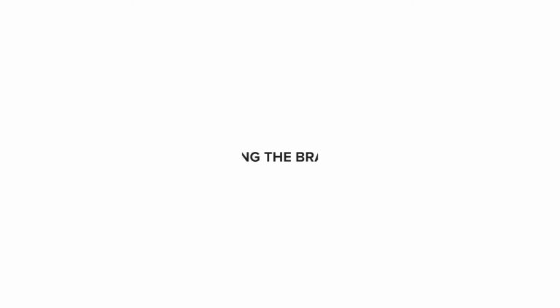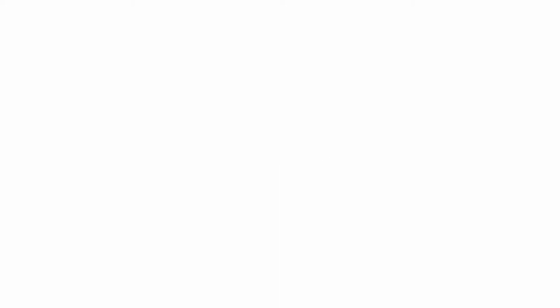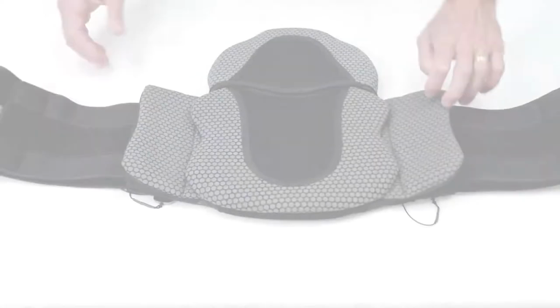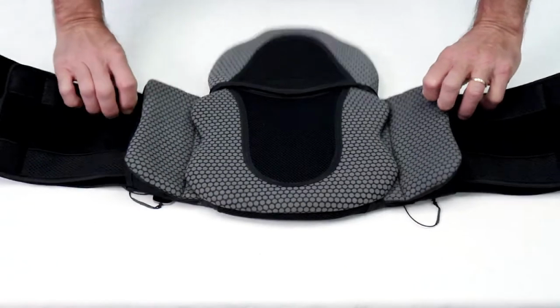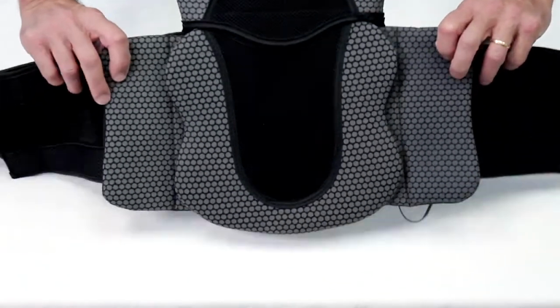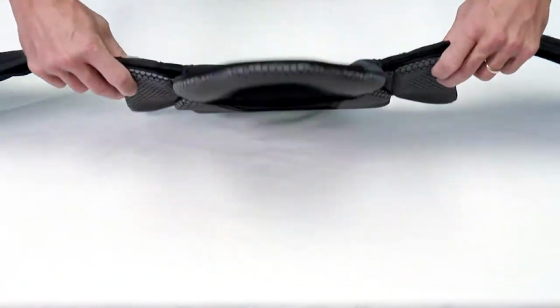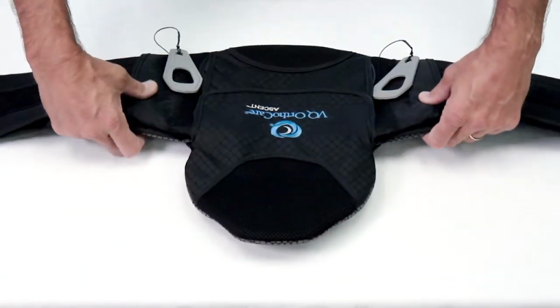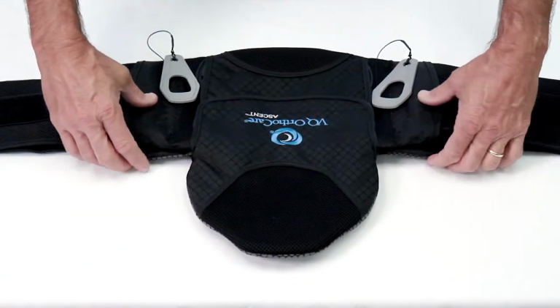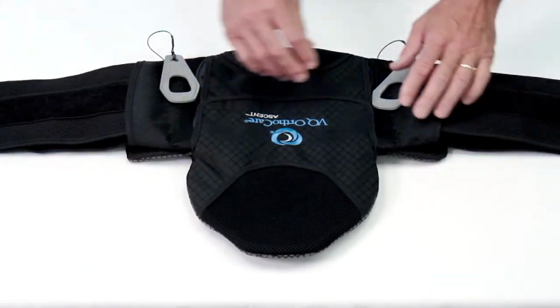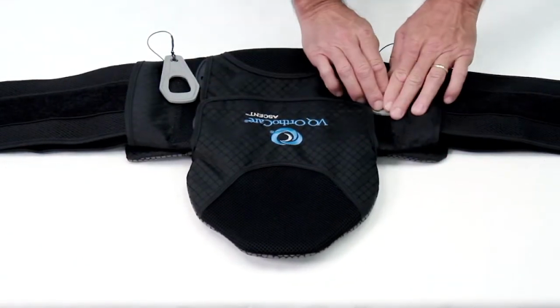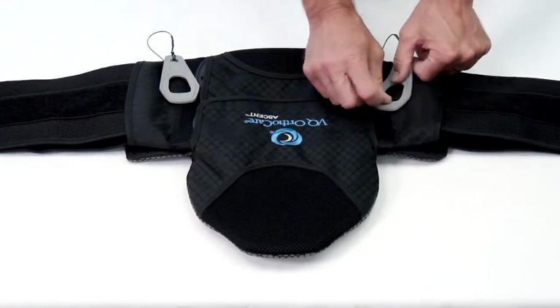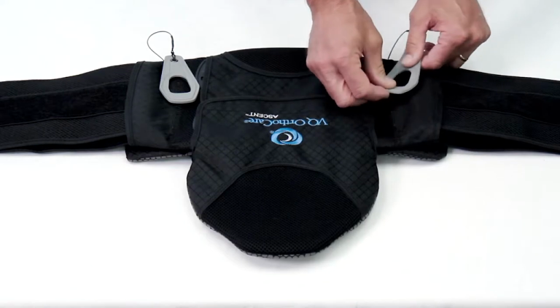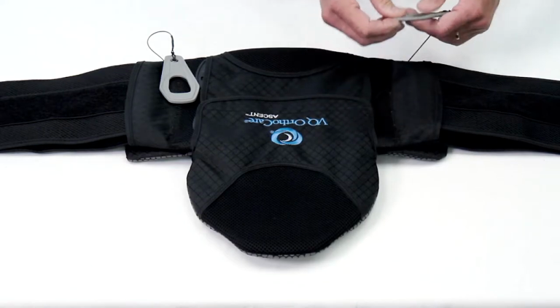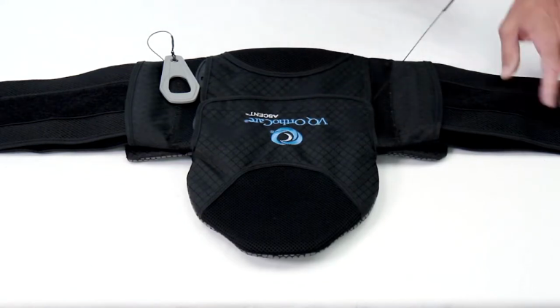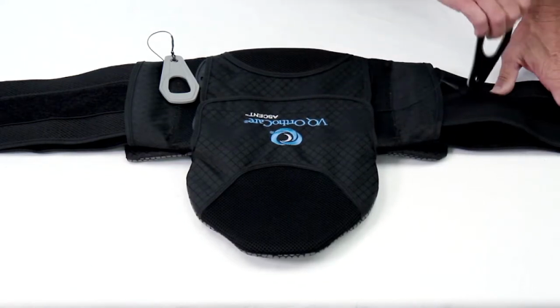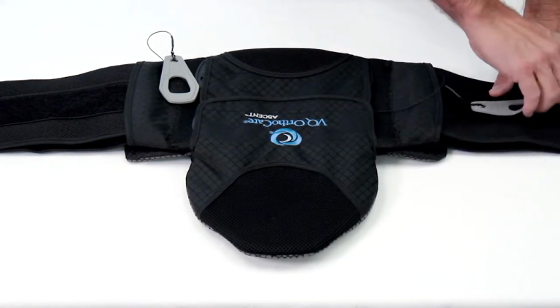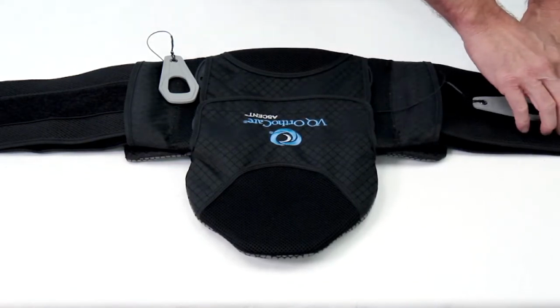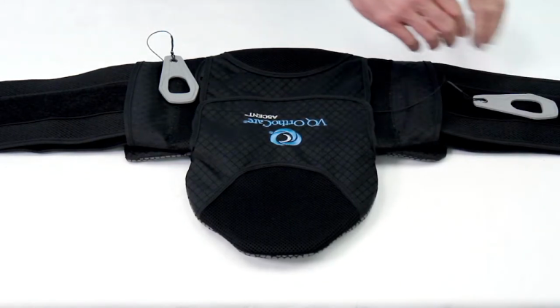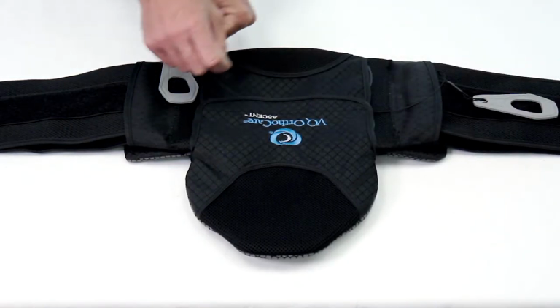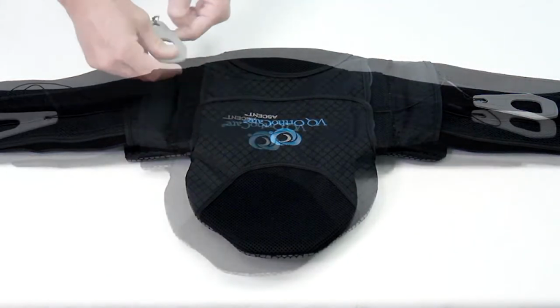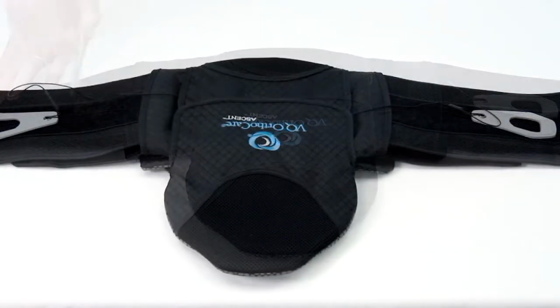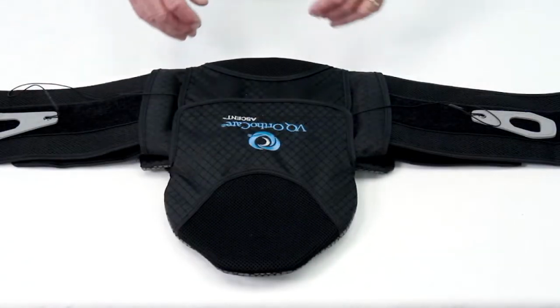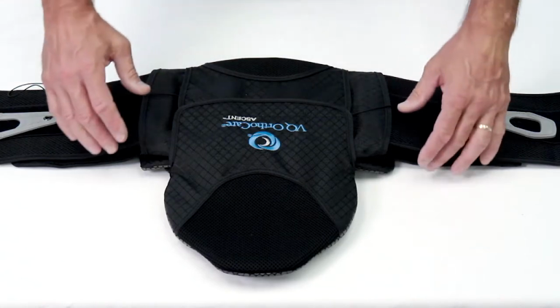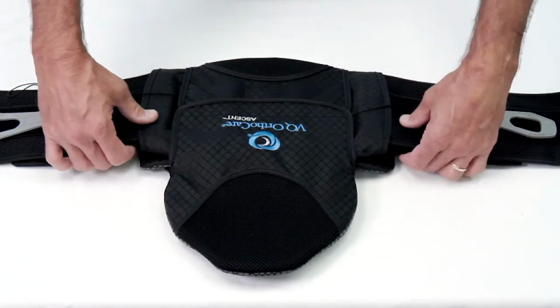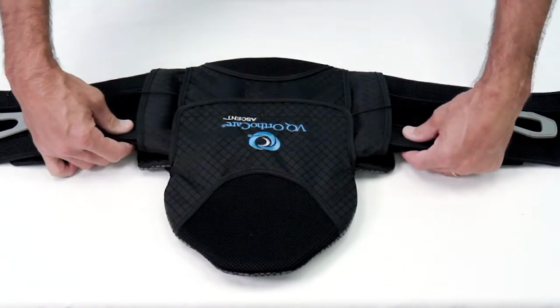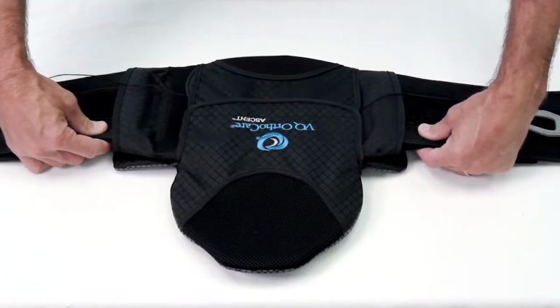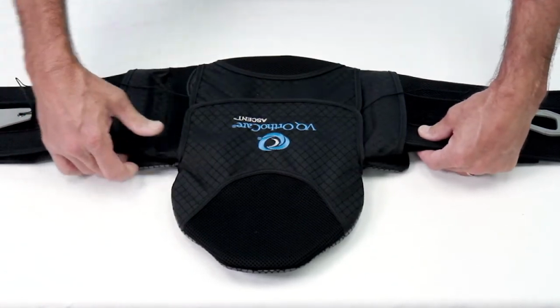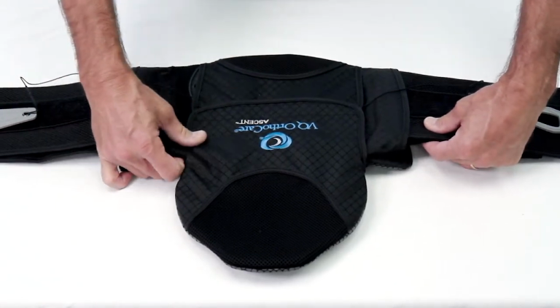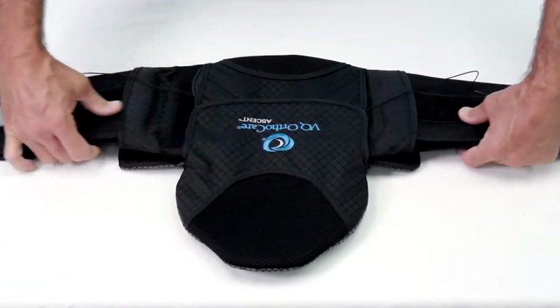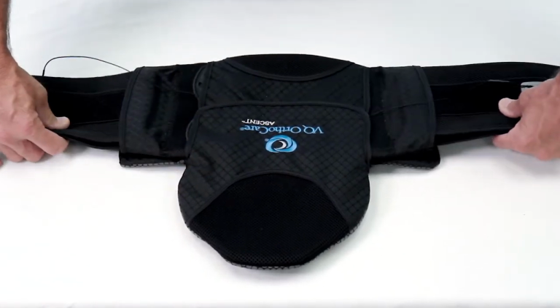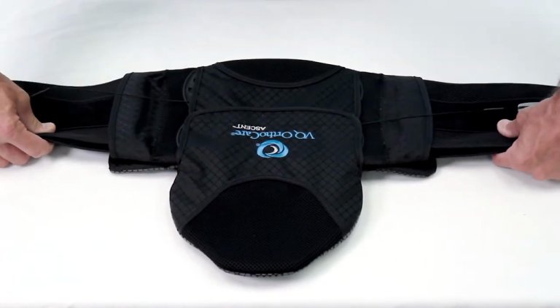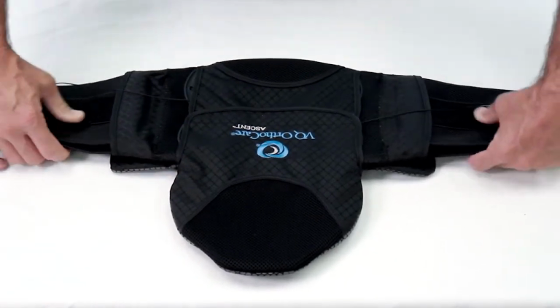For a proper fit, prepare the brace by ensuring it is fully extended prior to each application. Place the pull tabs close to the back panel and create slack in the pulley system by pulling the ends of the belt wraps away from each other.